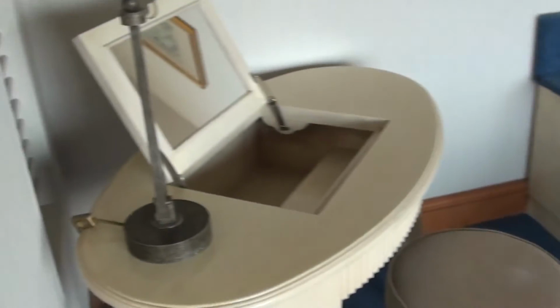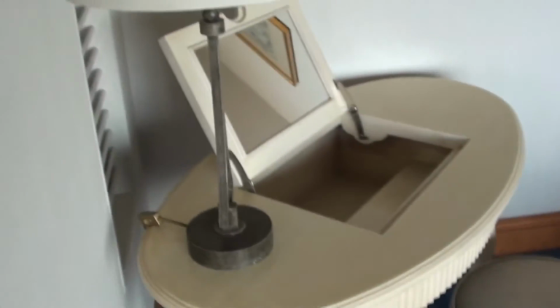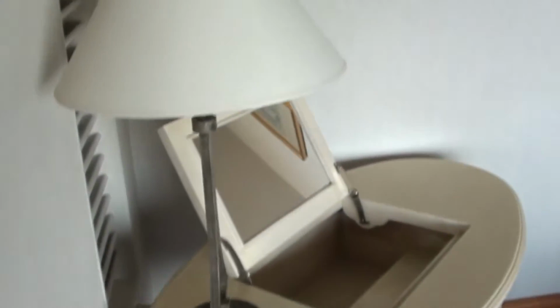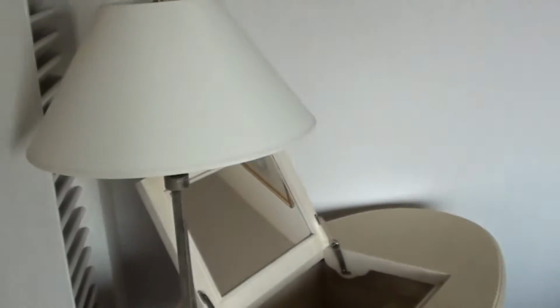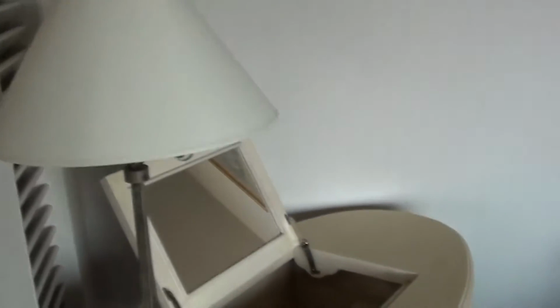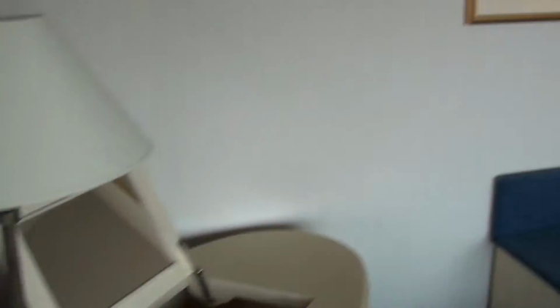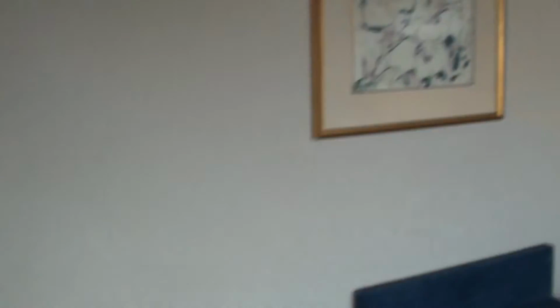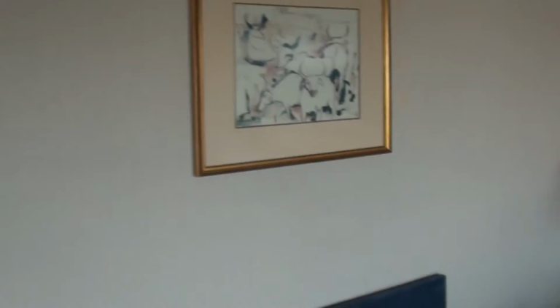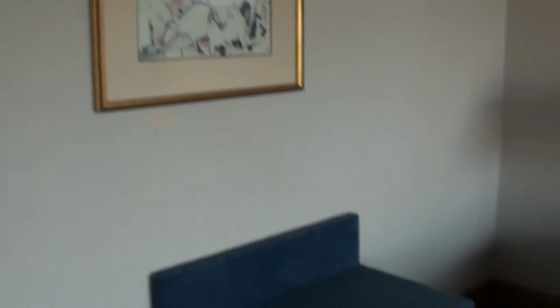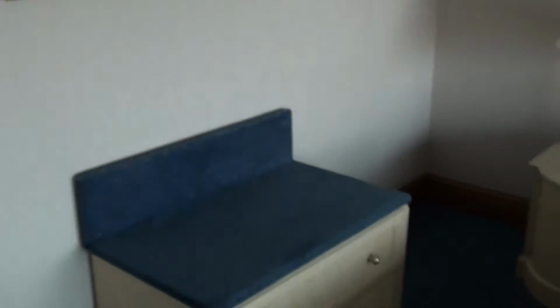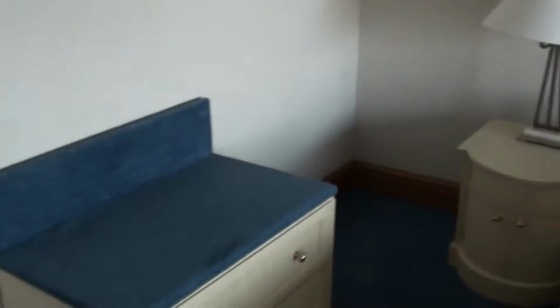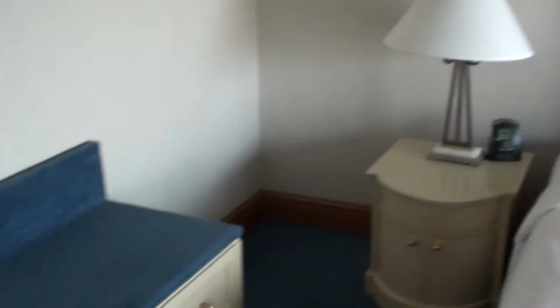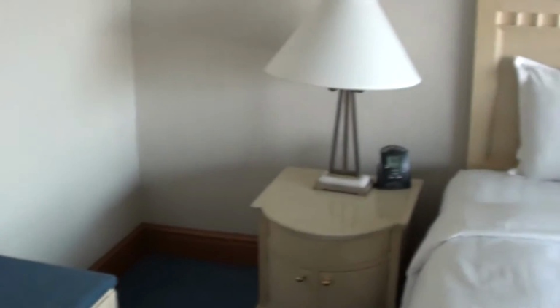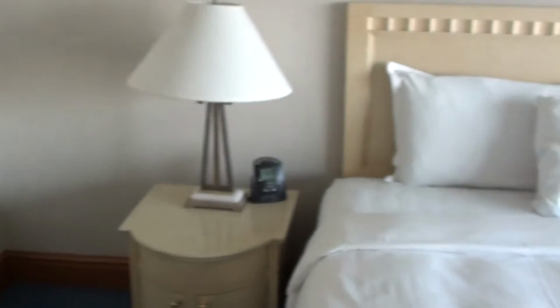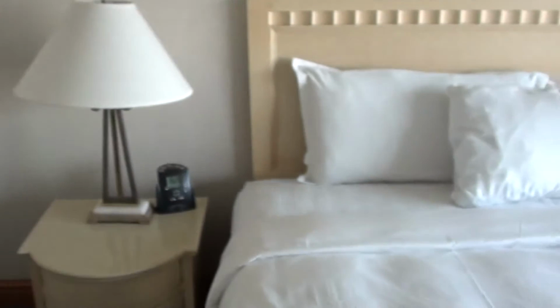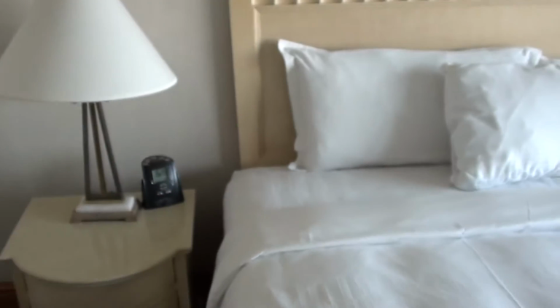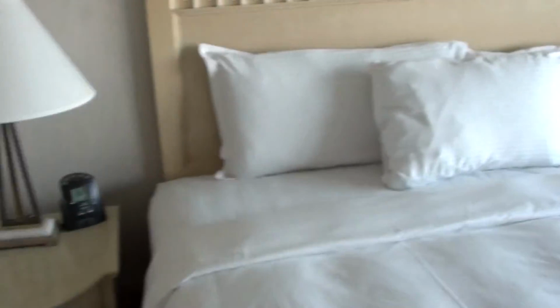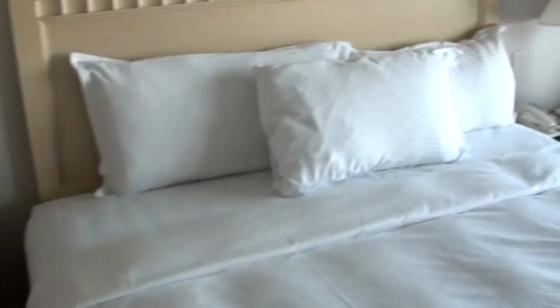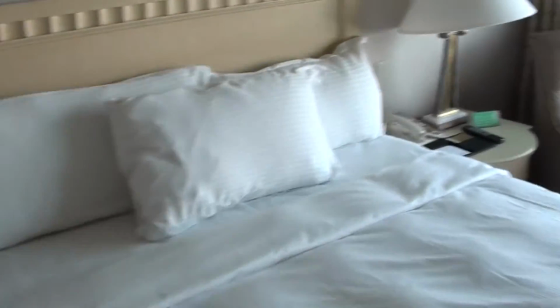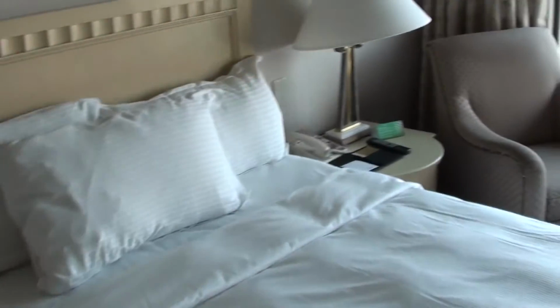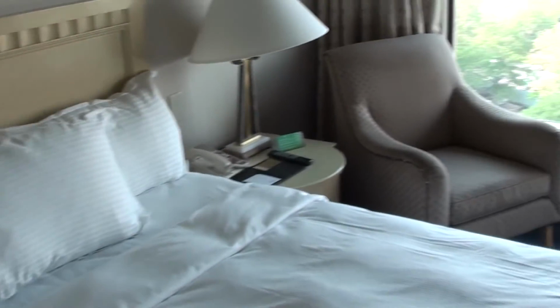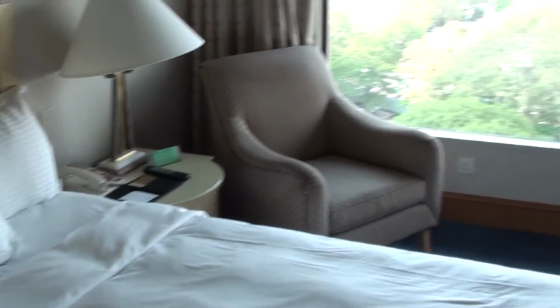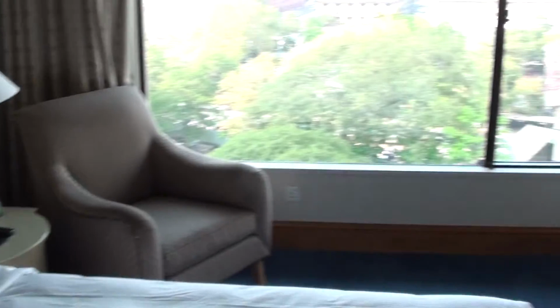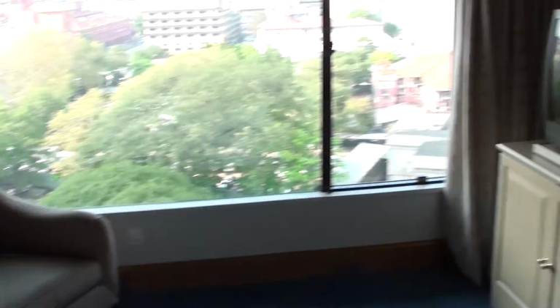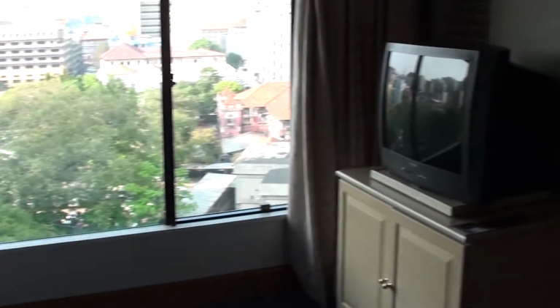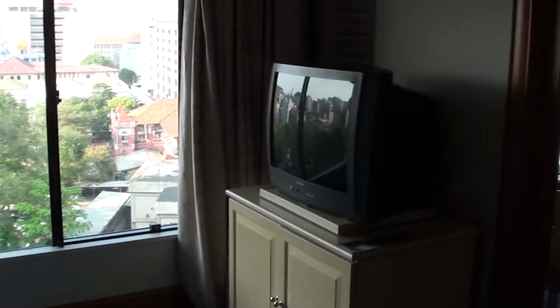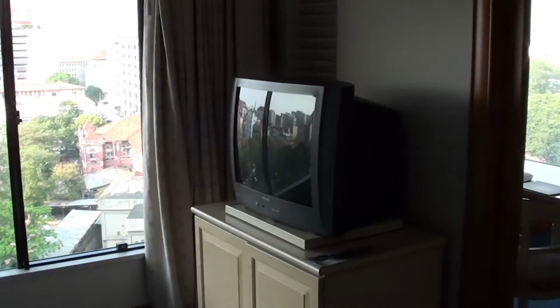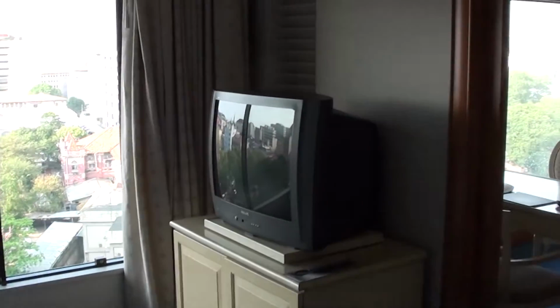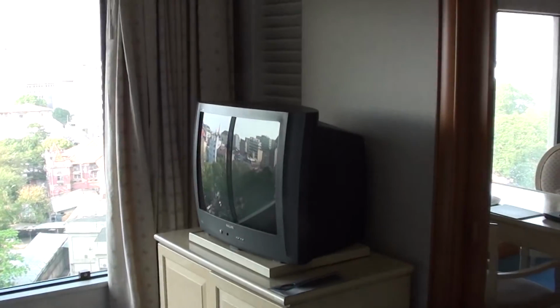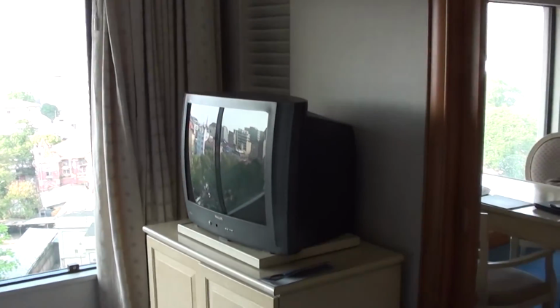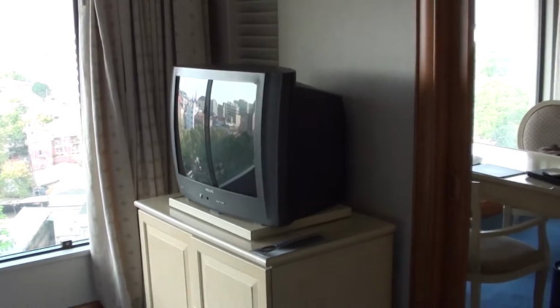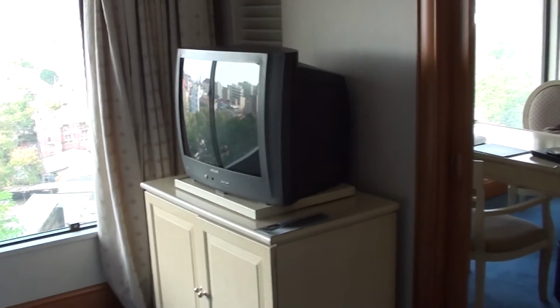Here's the bathroom itself, a Hilton clock there, and another old TV.